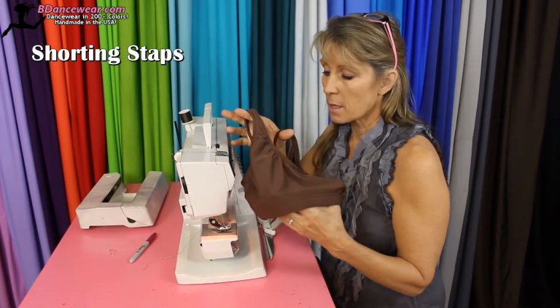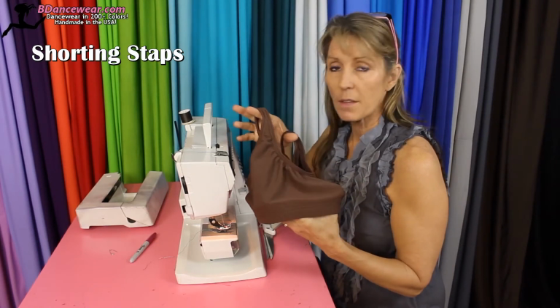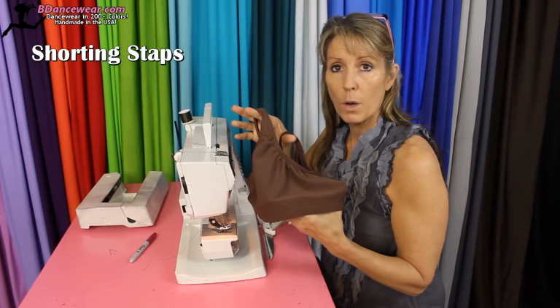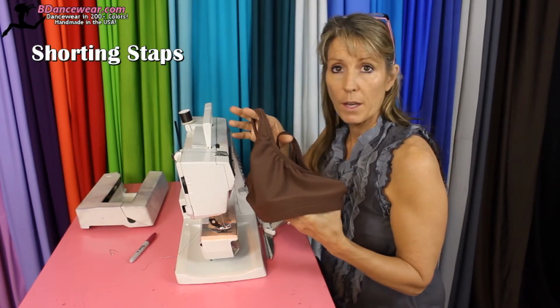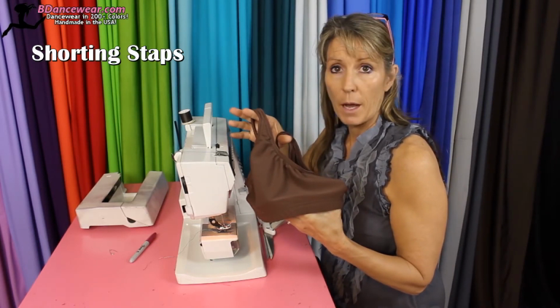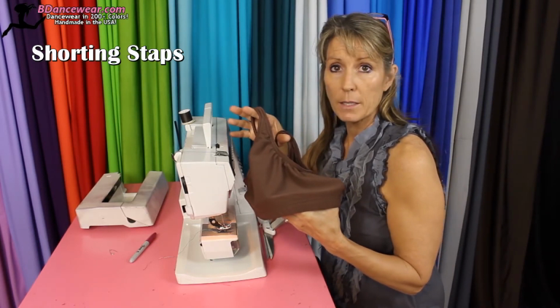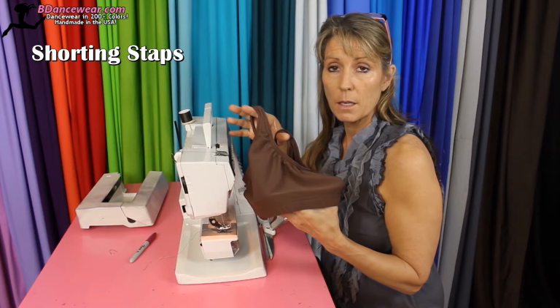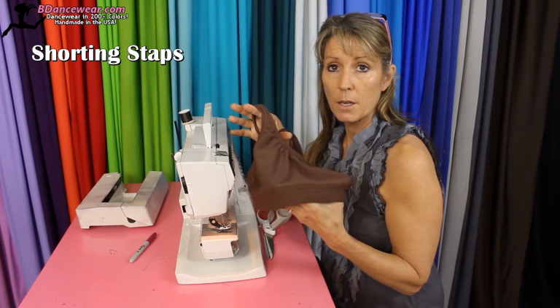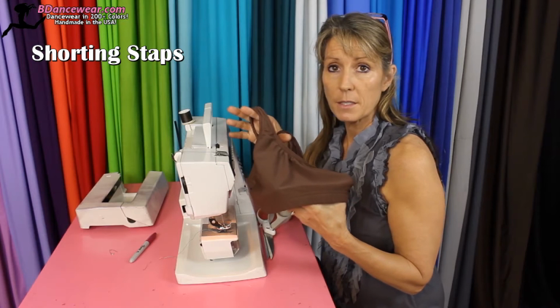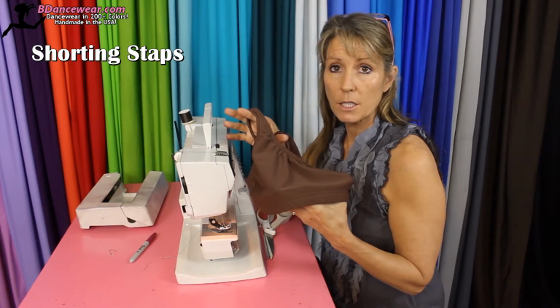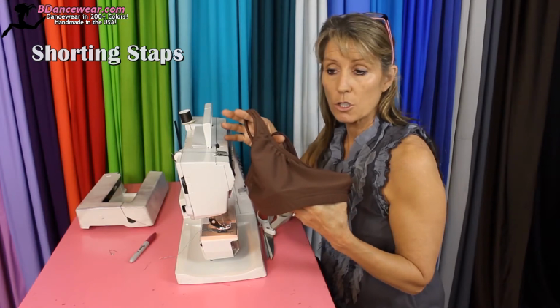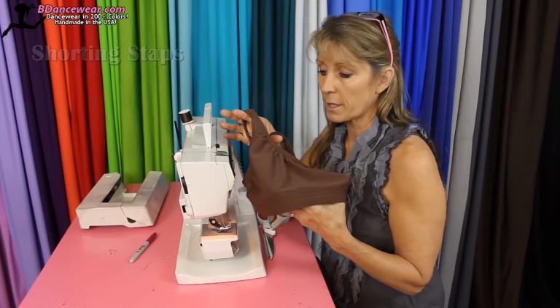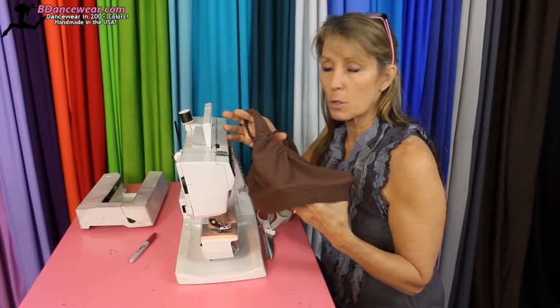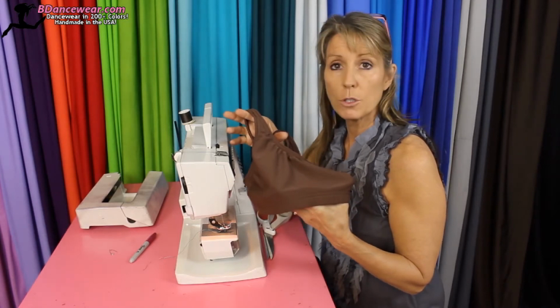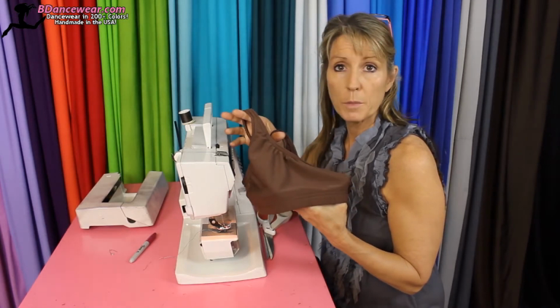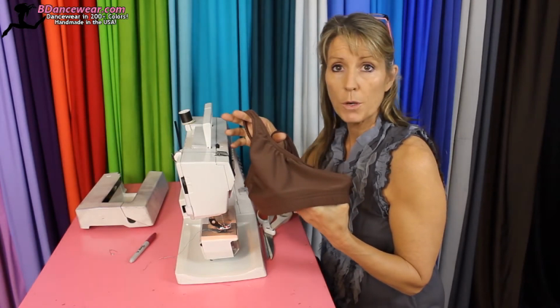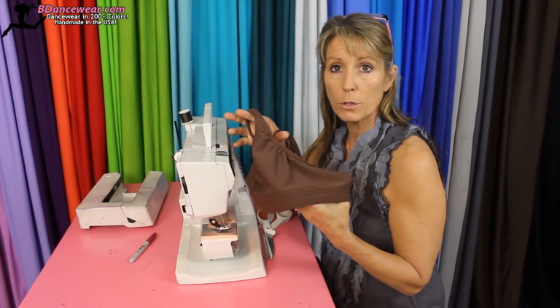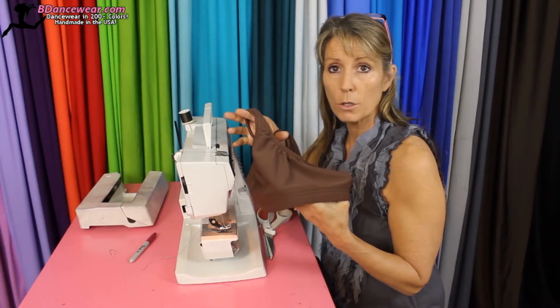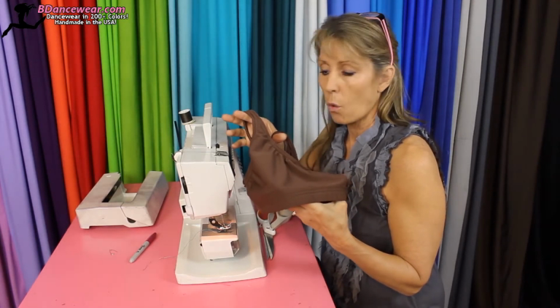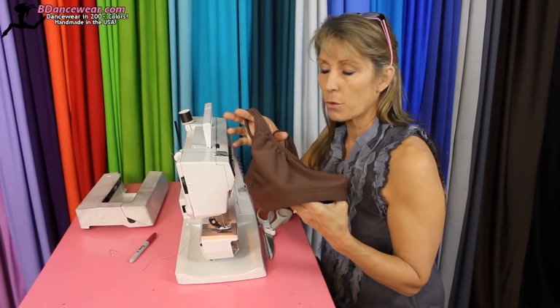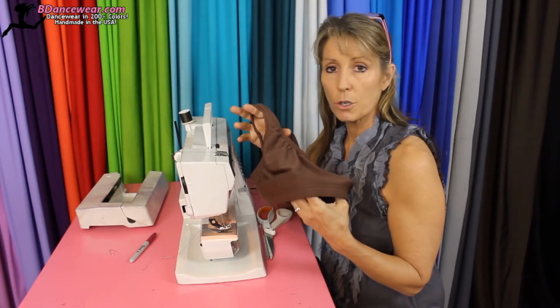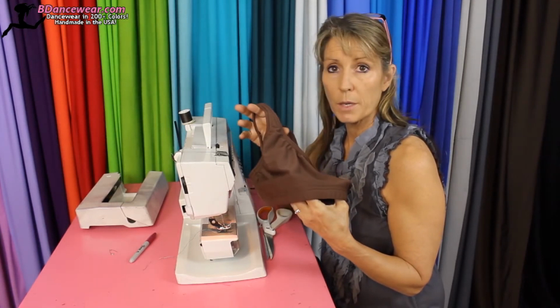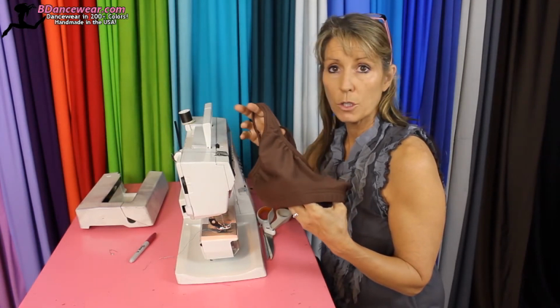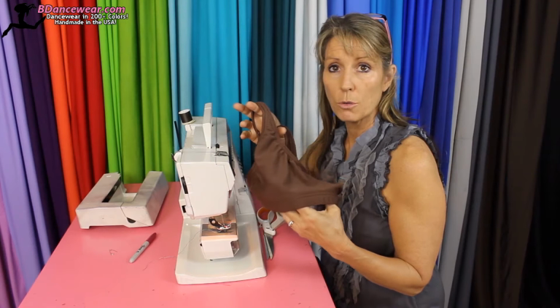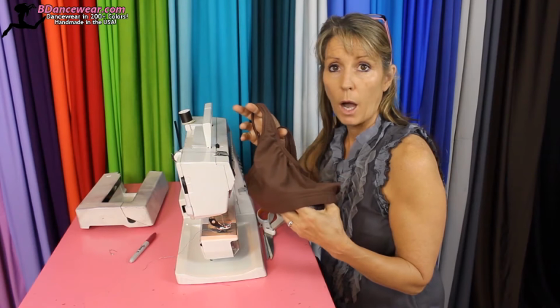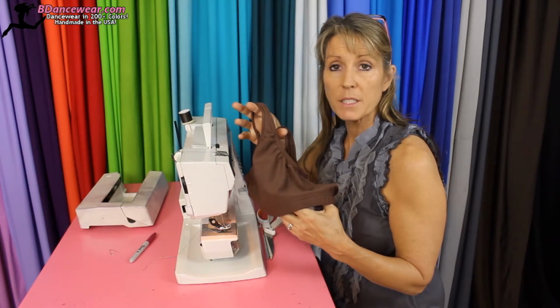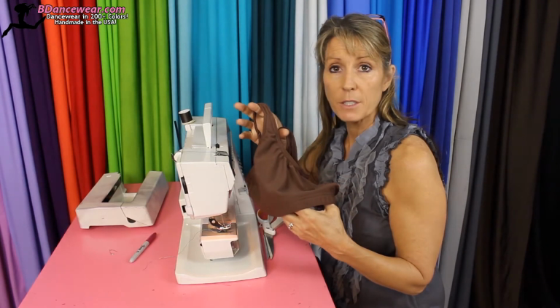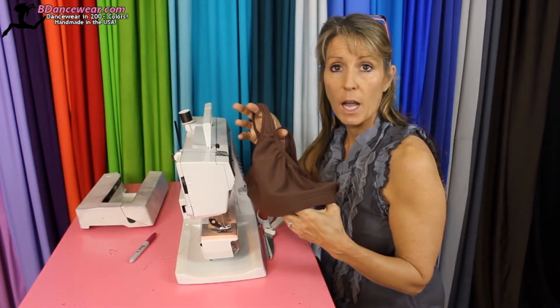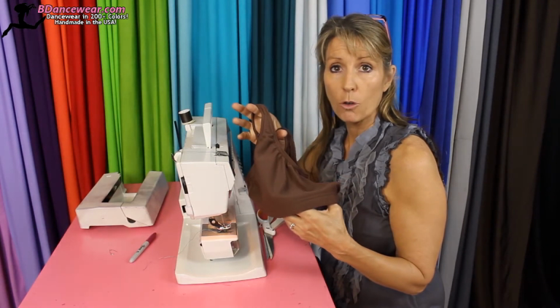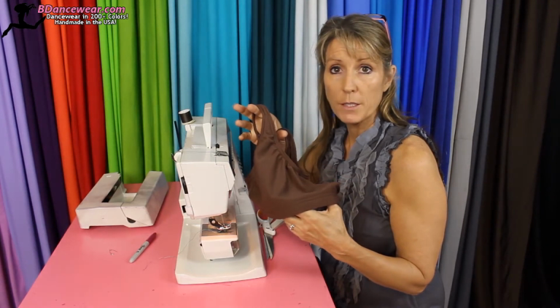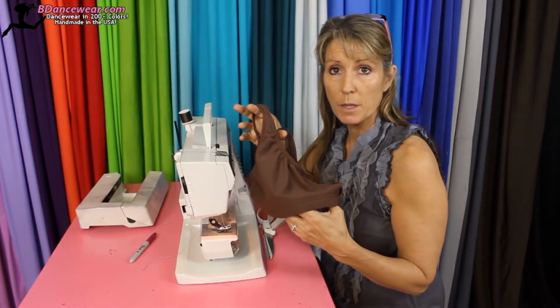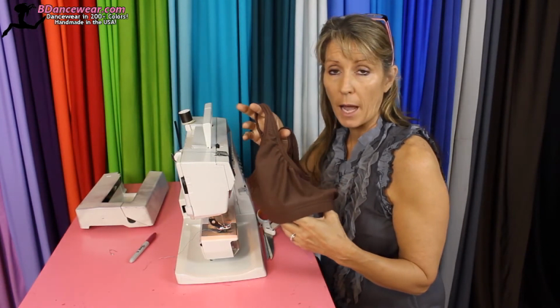Something that you'll want to think about — it's not necessarily just shortening them. You can turn them into a halter, turn them into a different design, or cross them in the back.